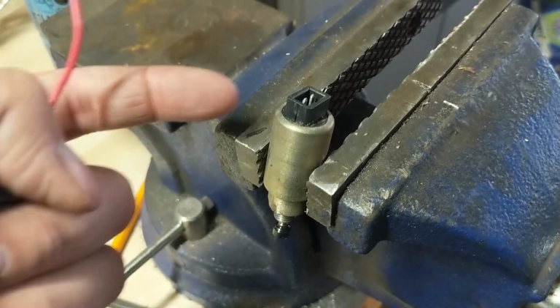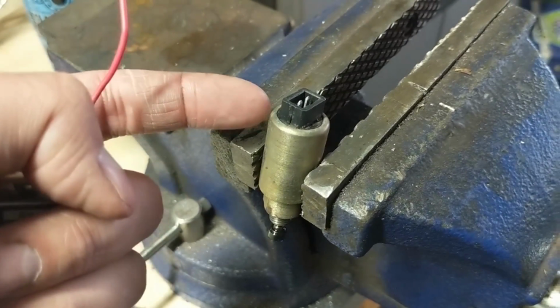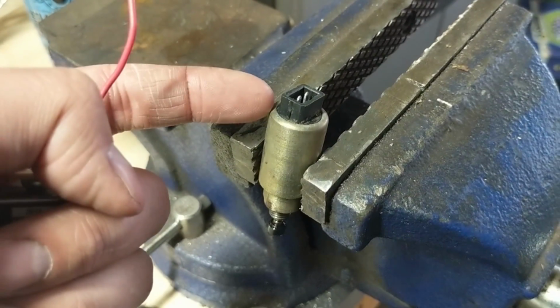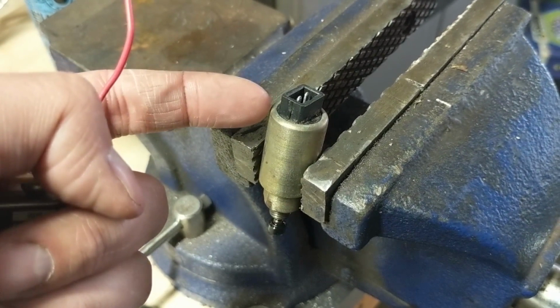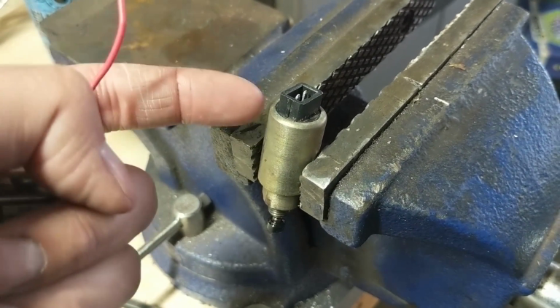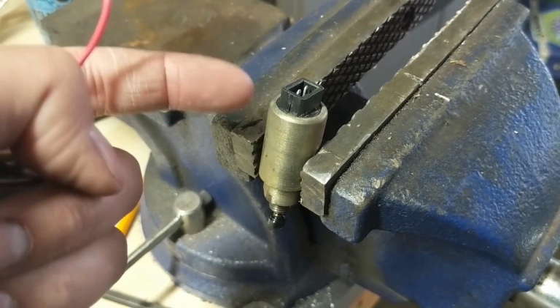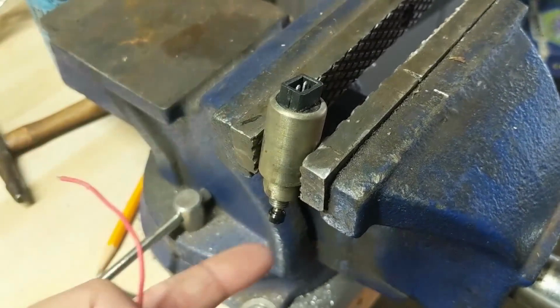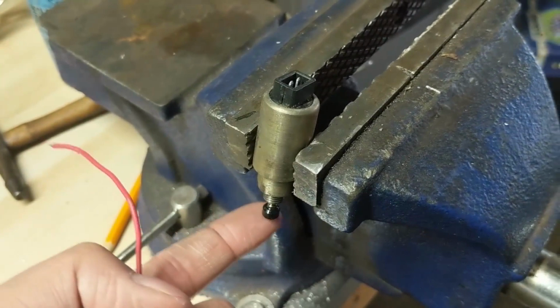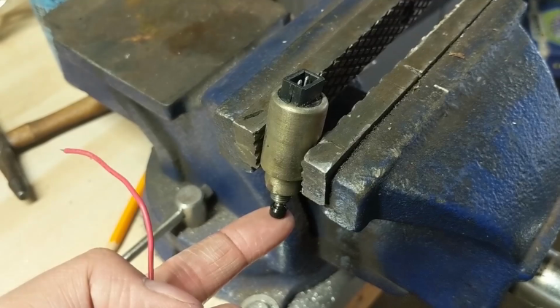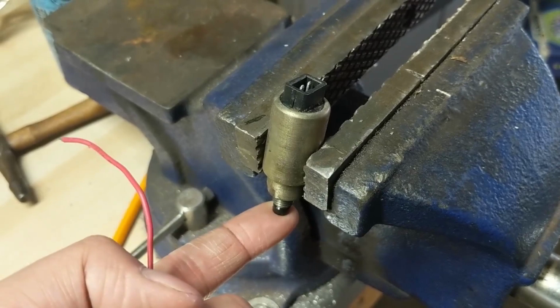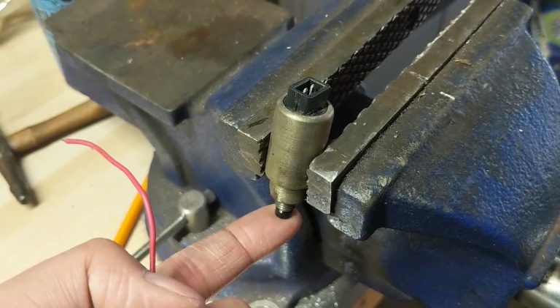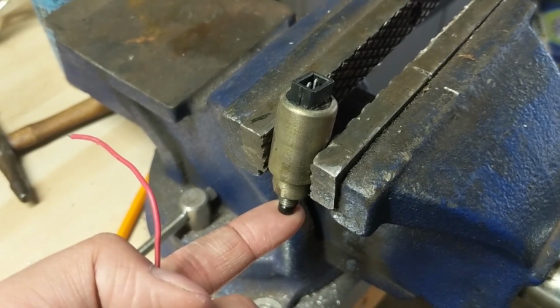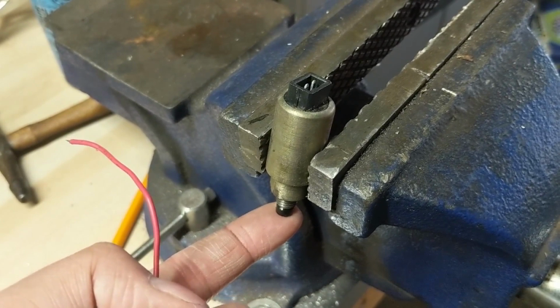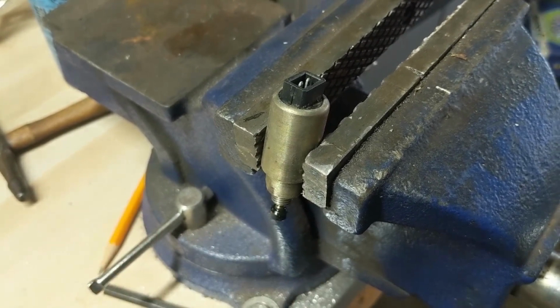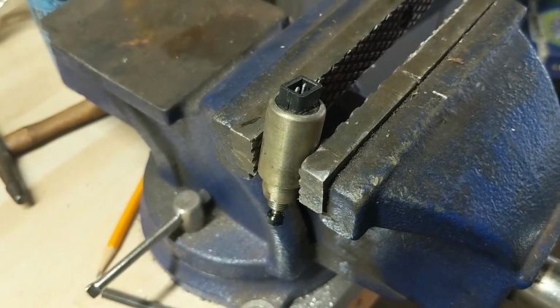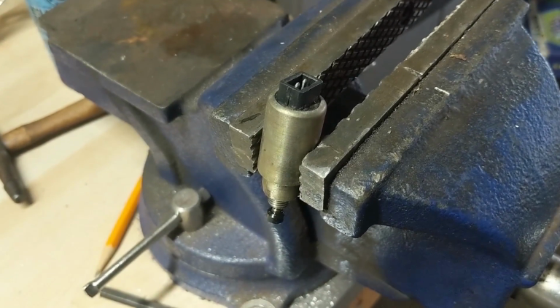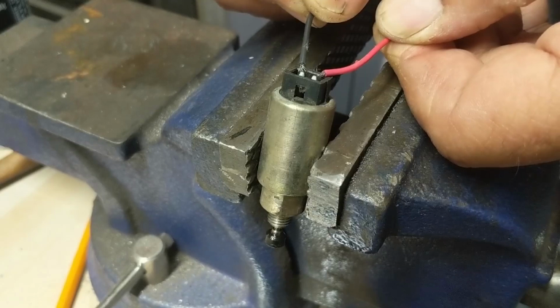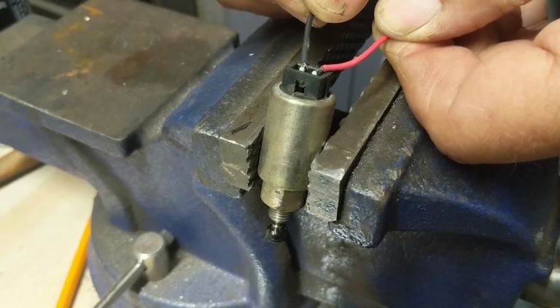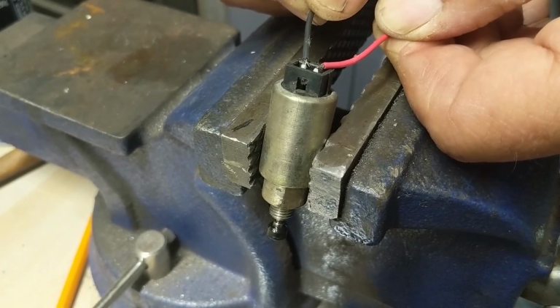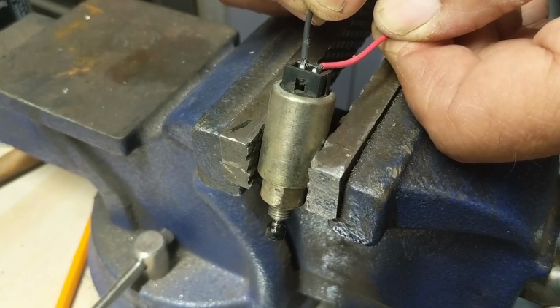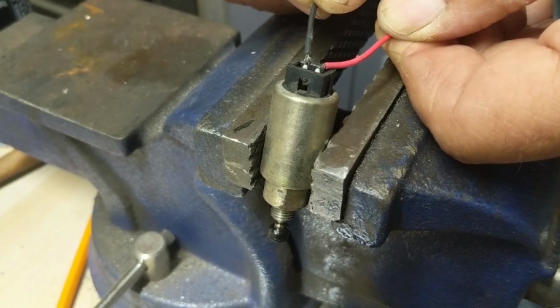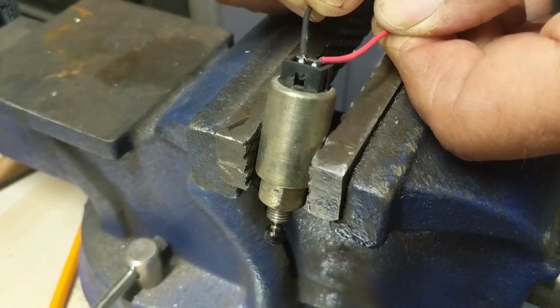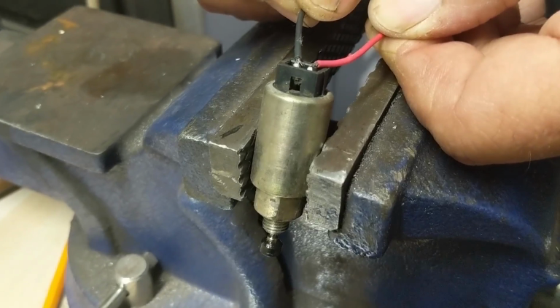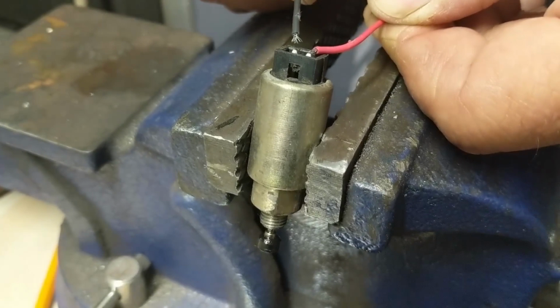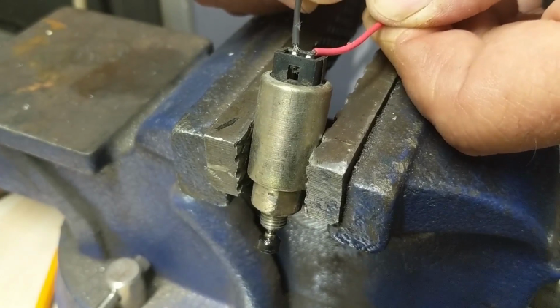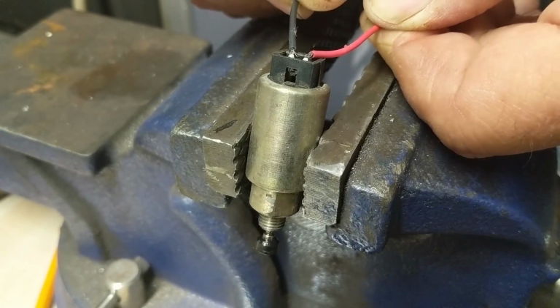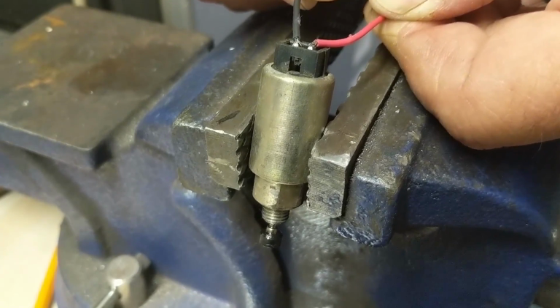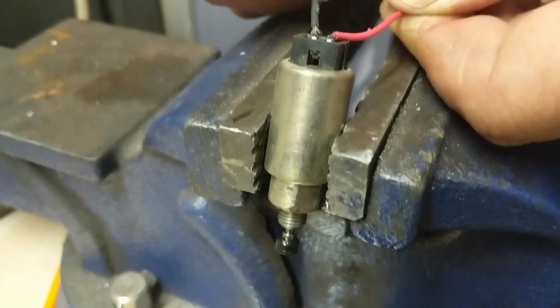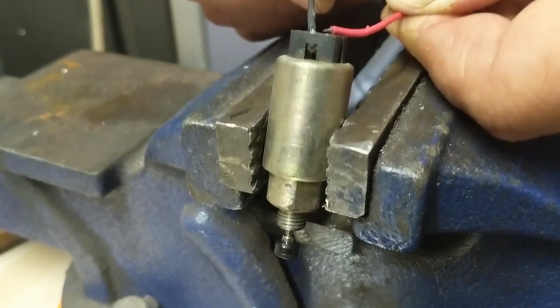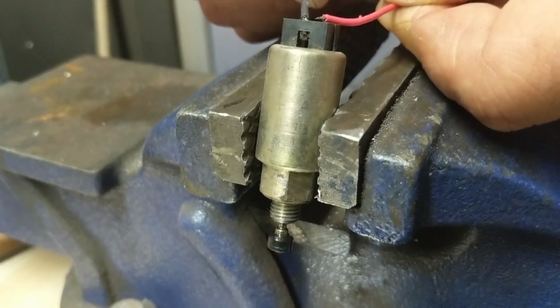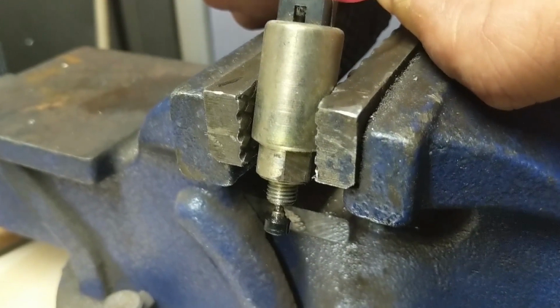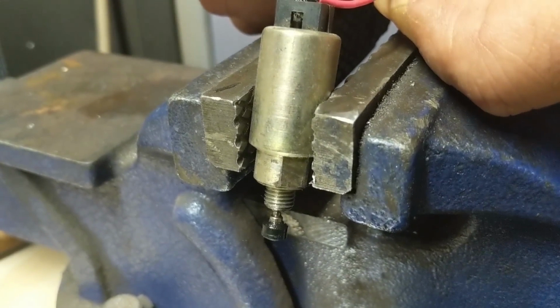That's because this is operated by an electromagnet. When there's a minimum of nine volts of power to this, the magnet pulls up and allows fuel into your machine. So you're going to touch one end to negative and one end to positive and we should see this thing move.